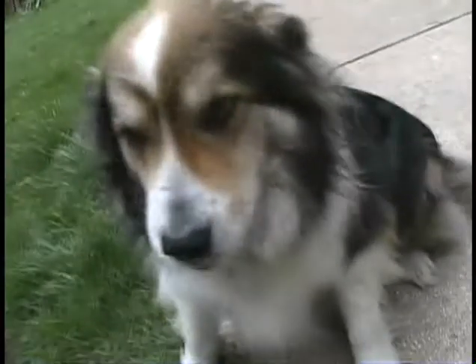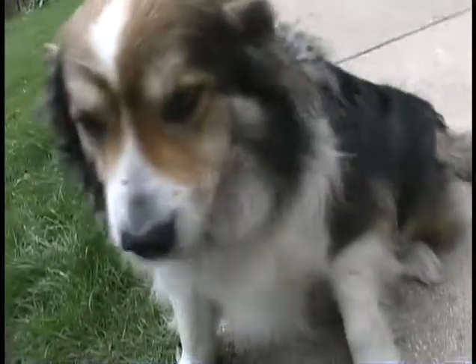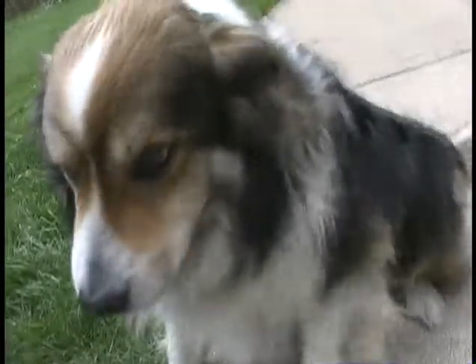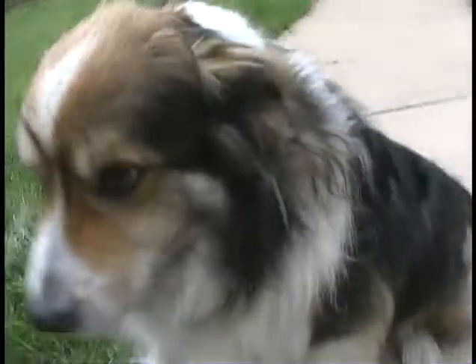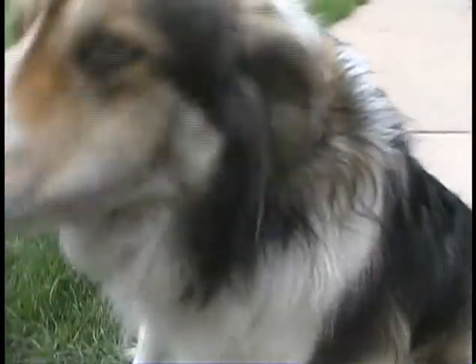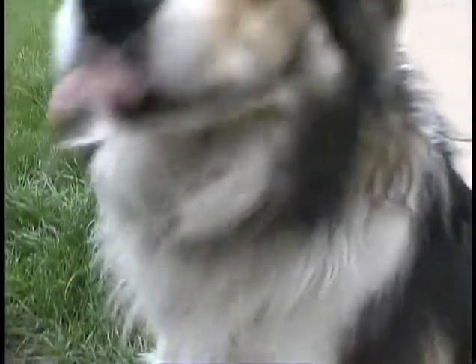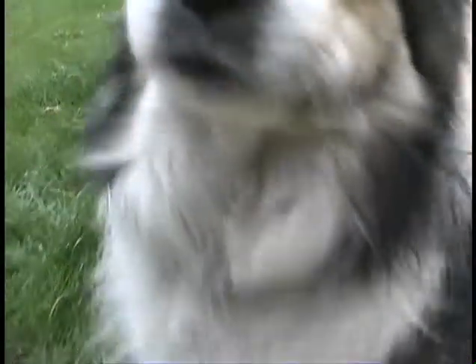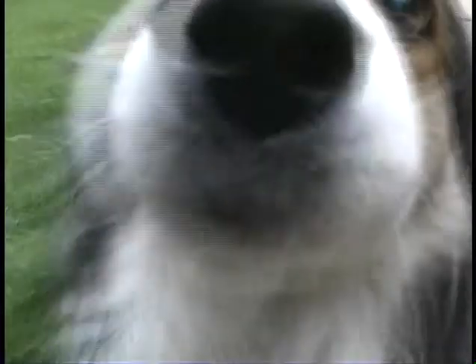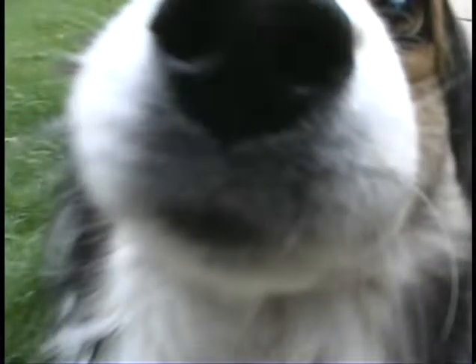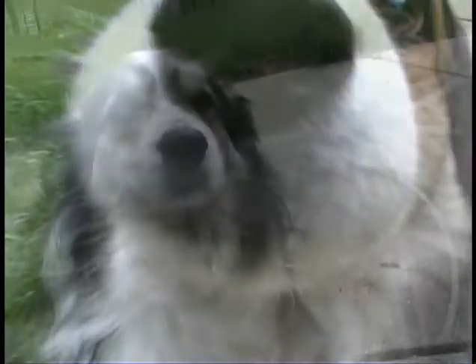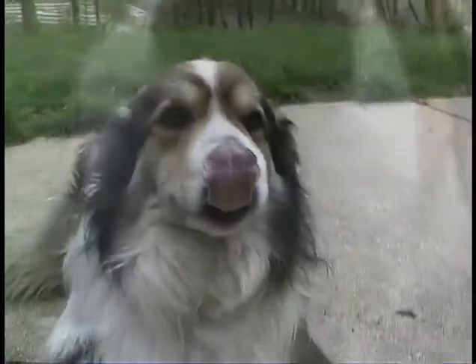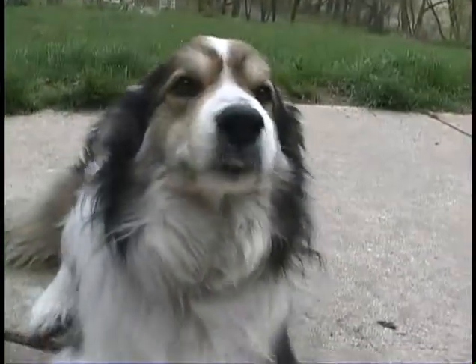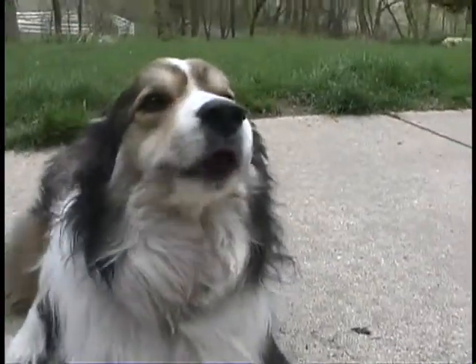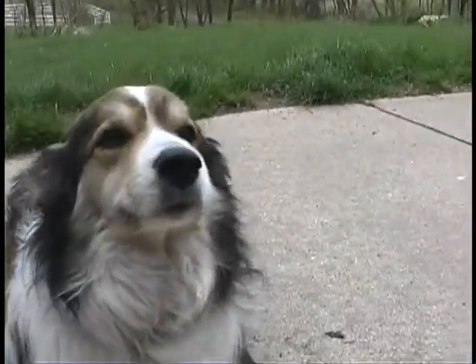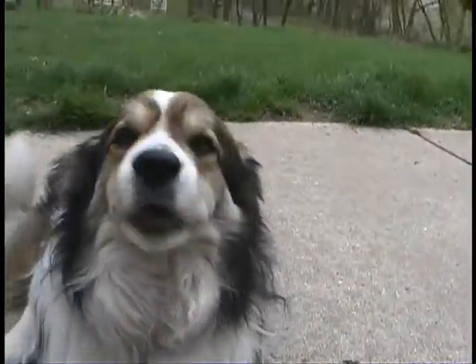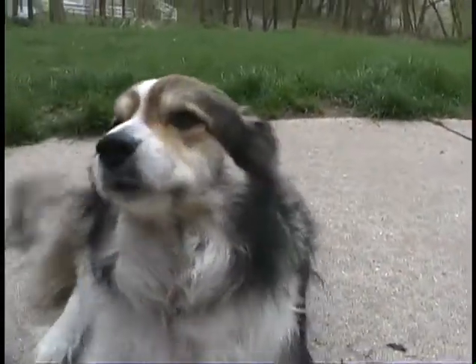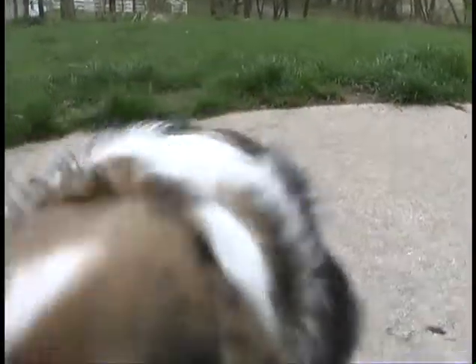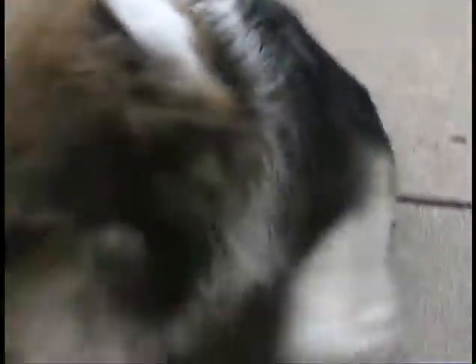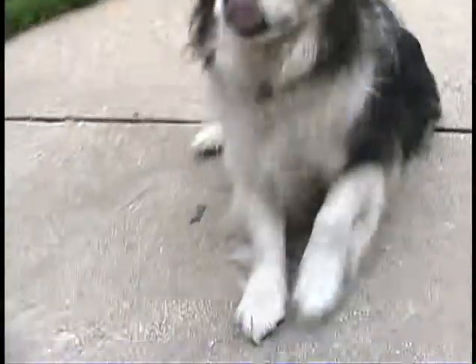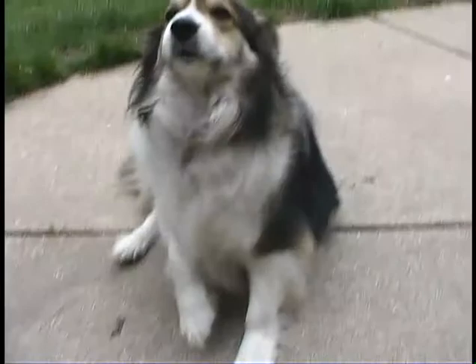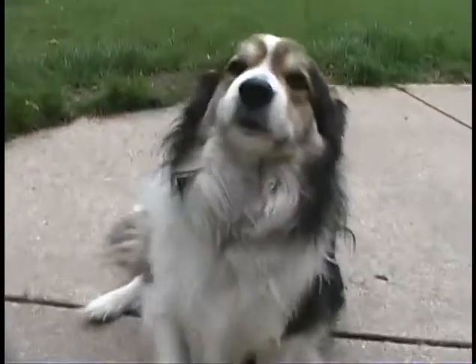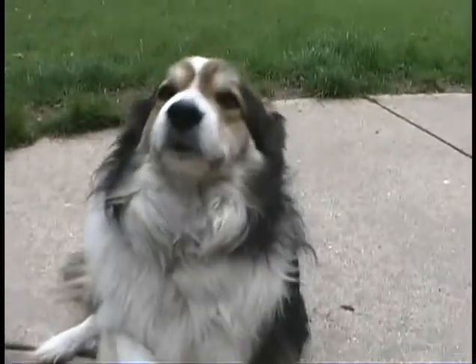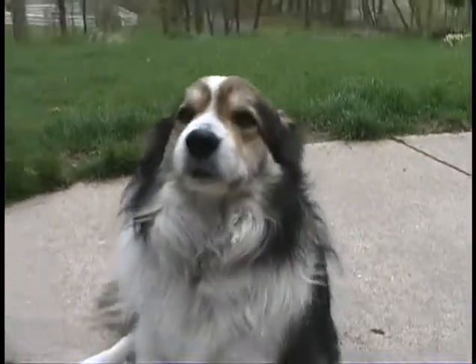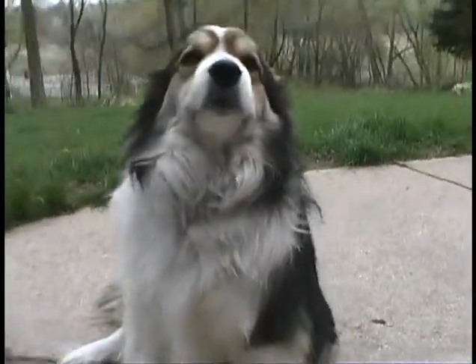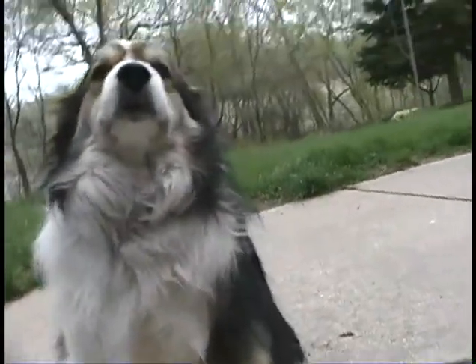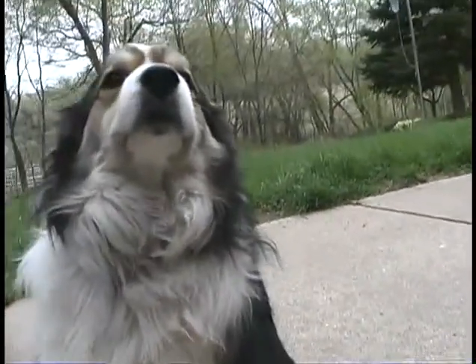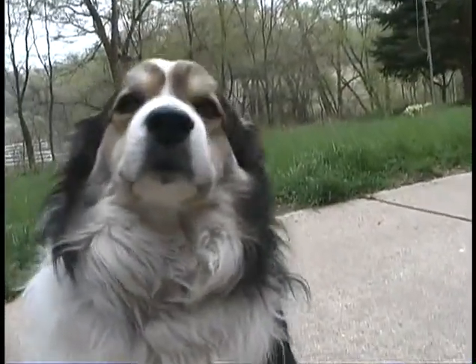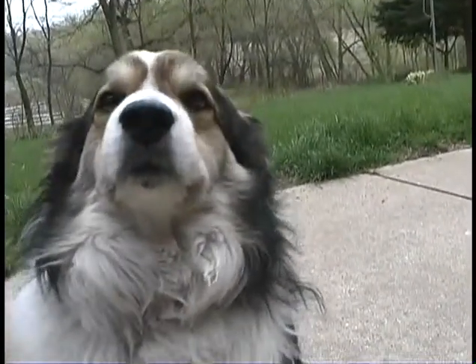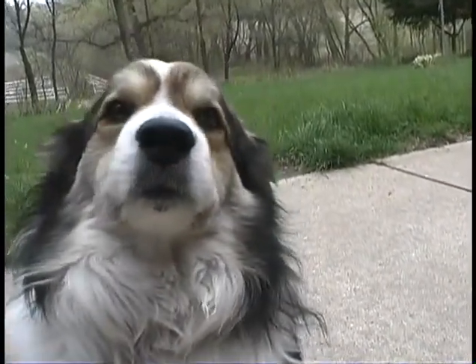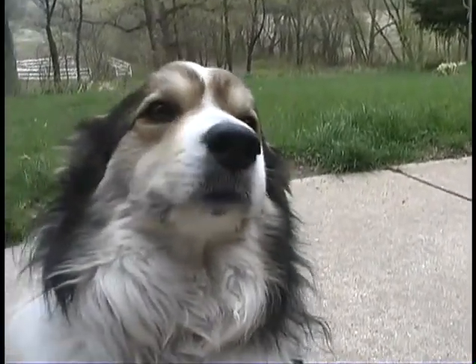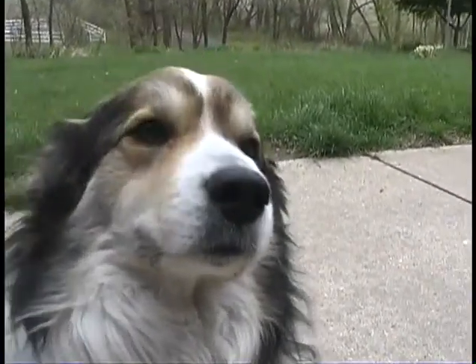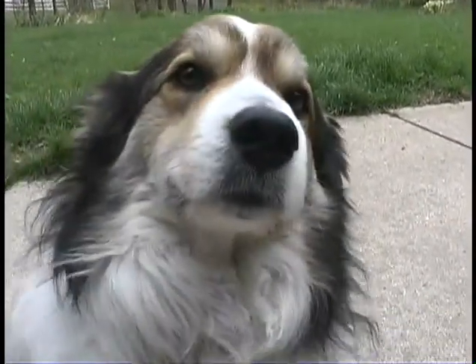Do not buy or use this product if you are allergic to cardboard, duct tape, saran wrap, or tin foil, or fun, for these are the contents of our thing. Man, this dog loves hot dogs.